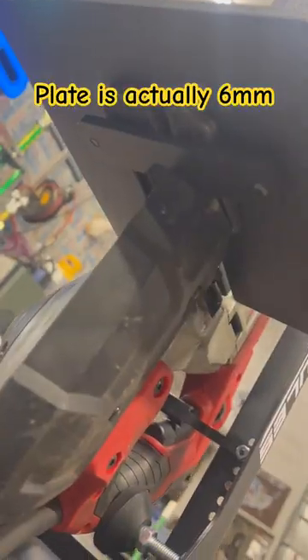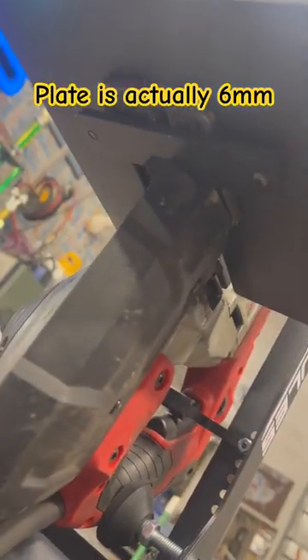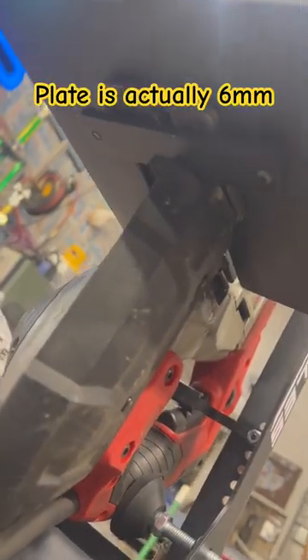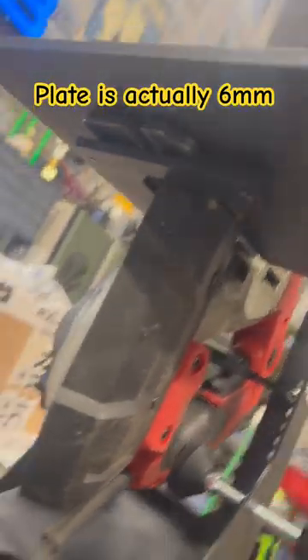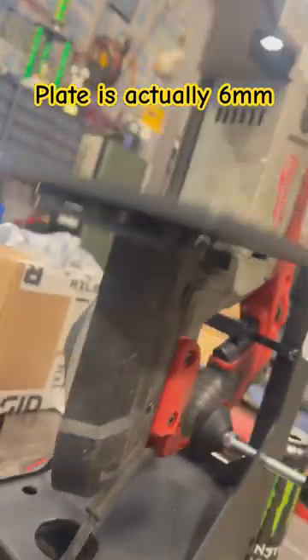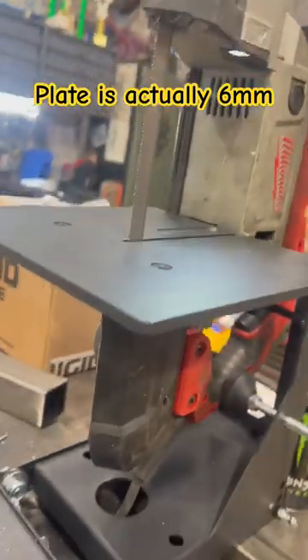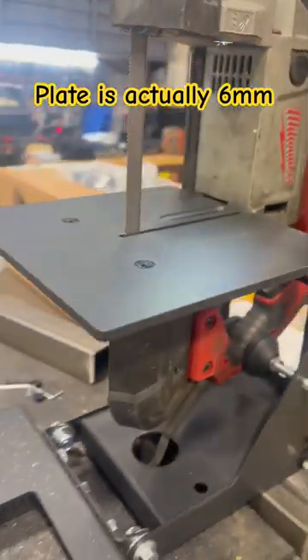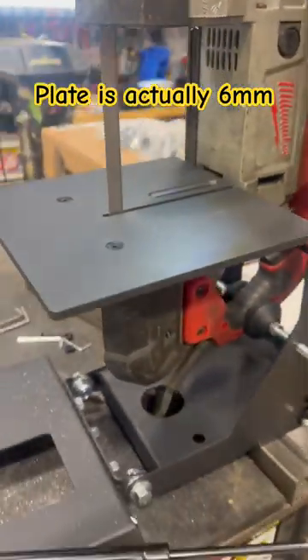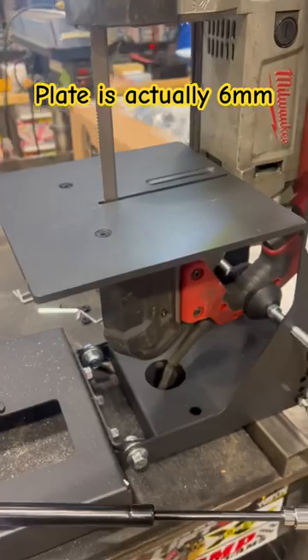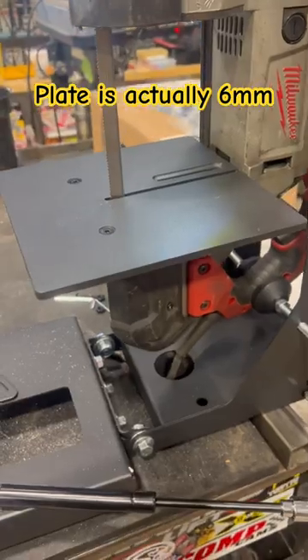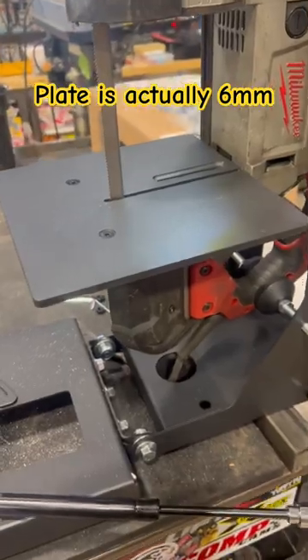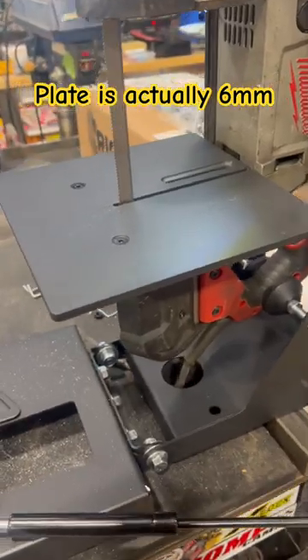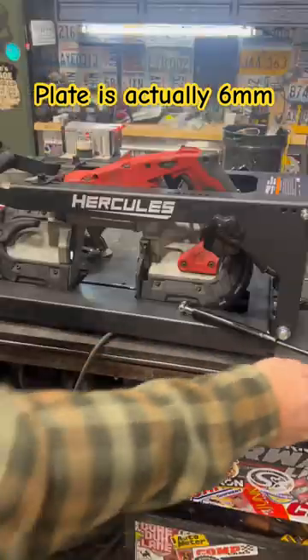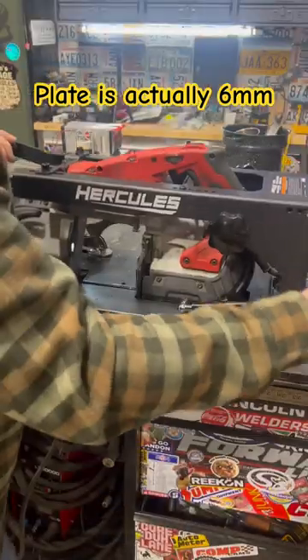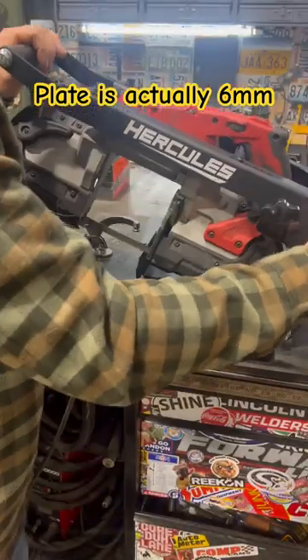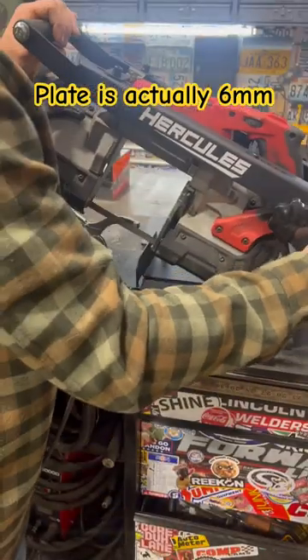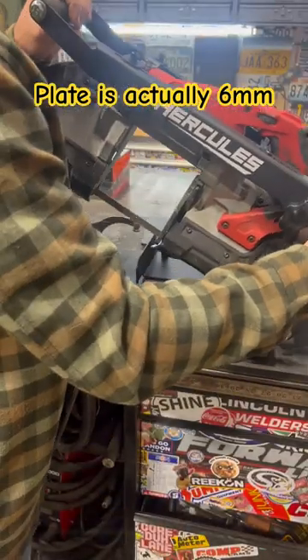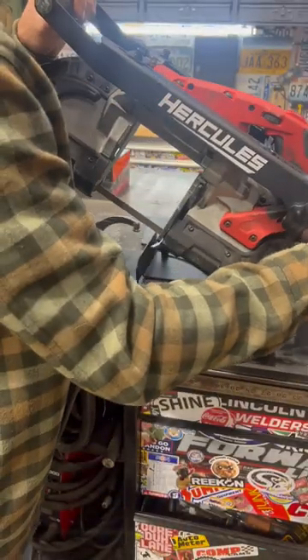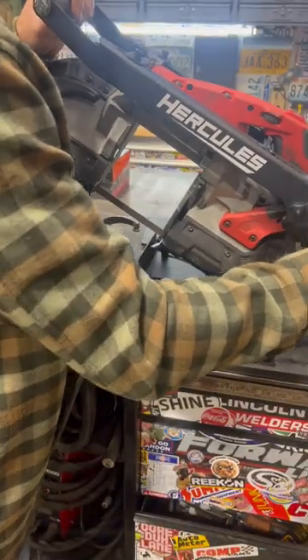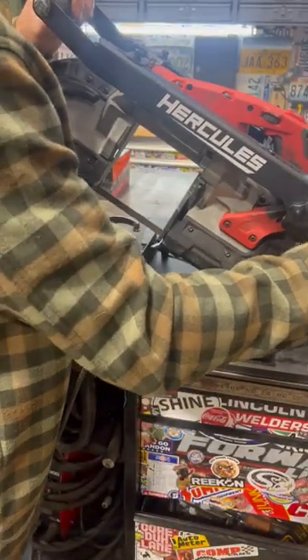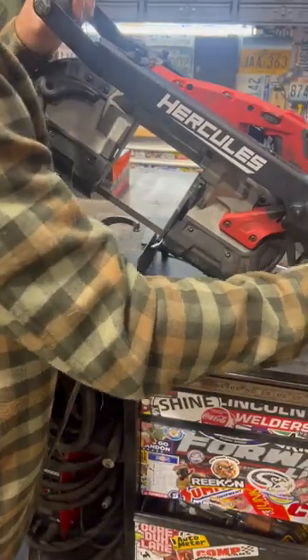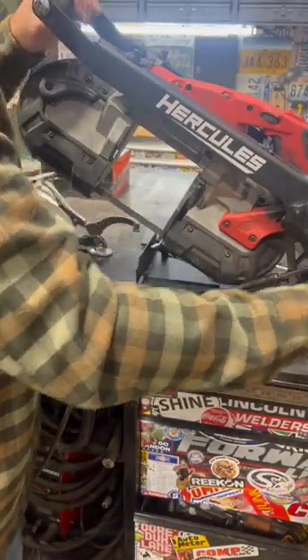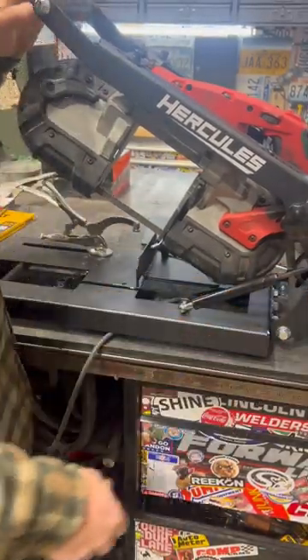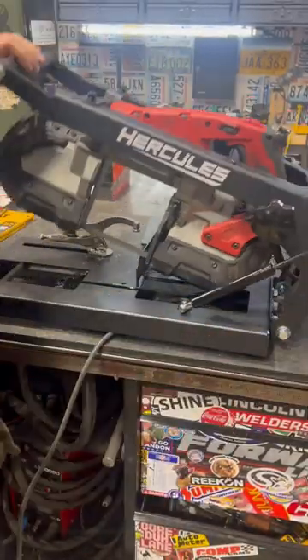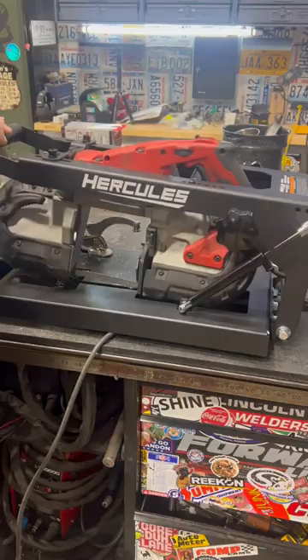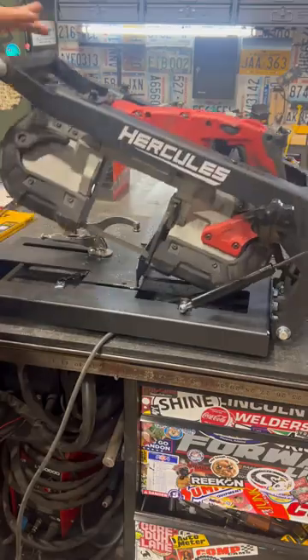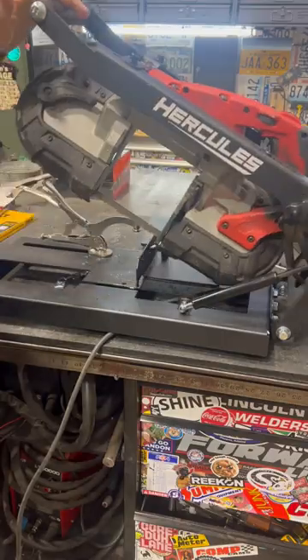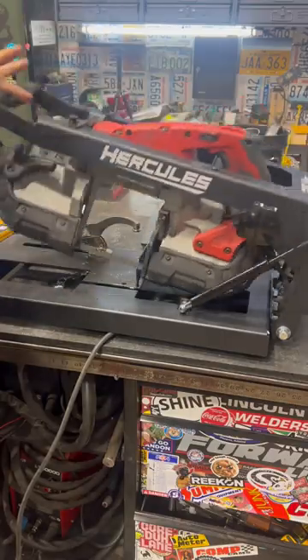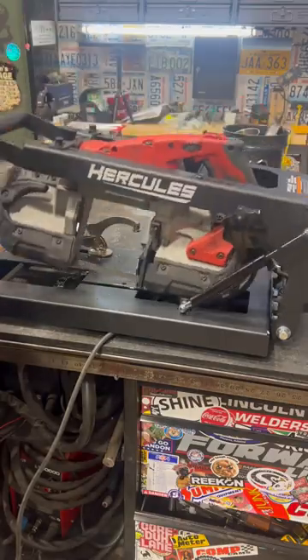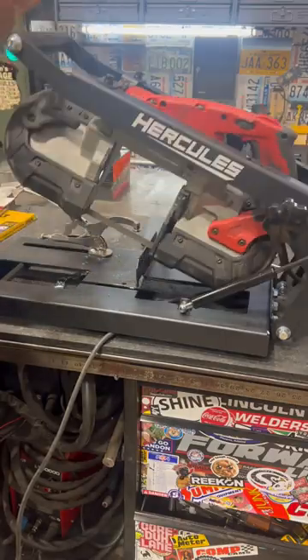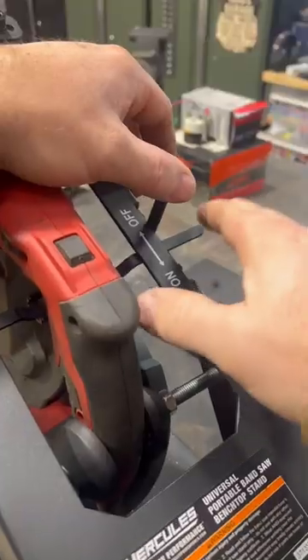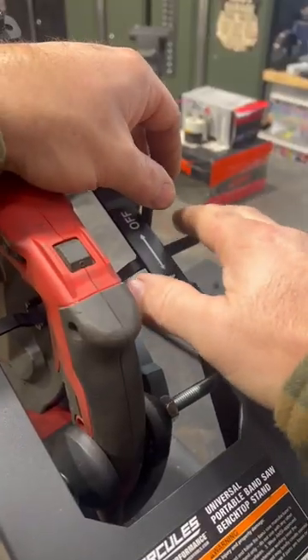Here's how the table works — it actually works really well. It's a quarter-inch thick plate, or maybe a little better than that. Hook the strut back on and it actually works really well.